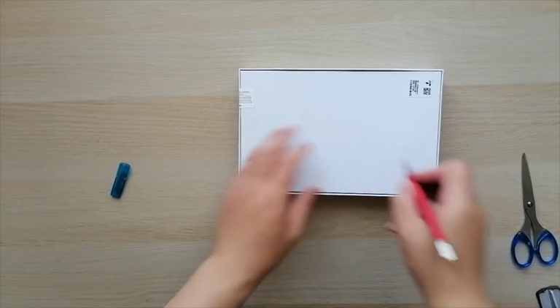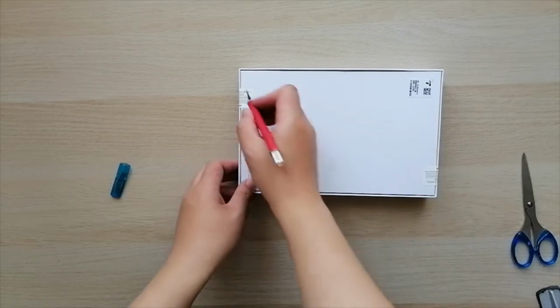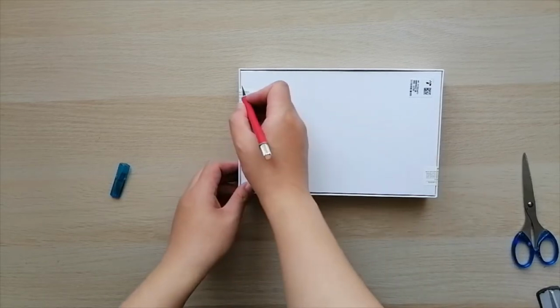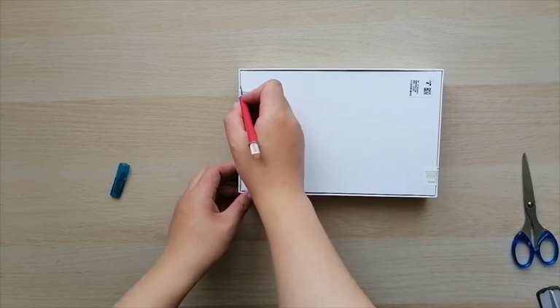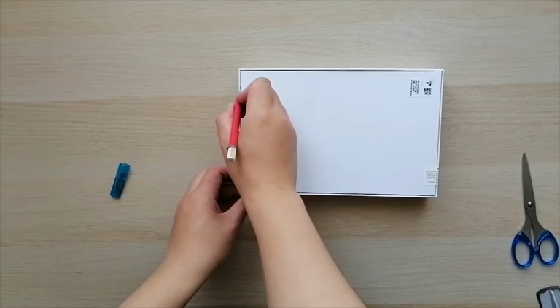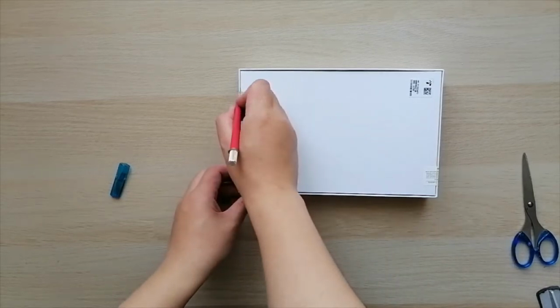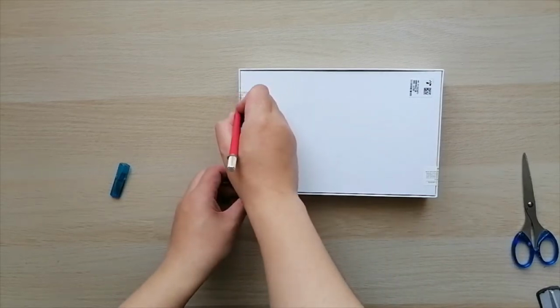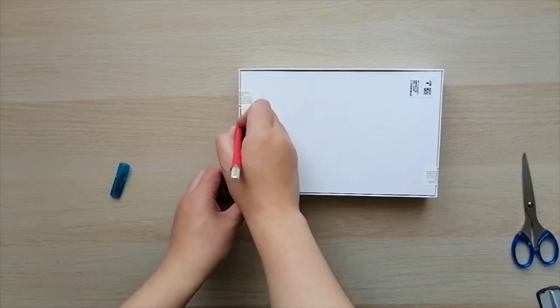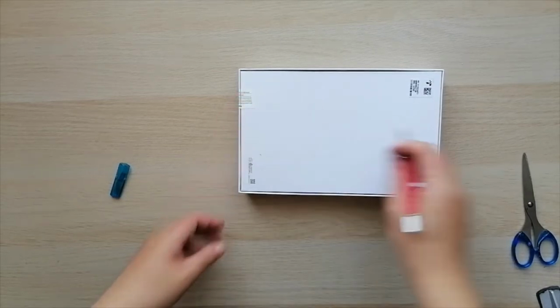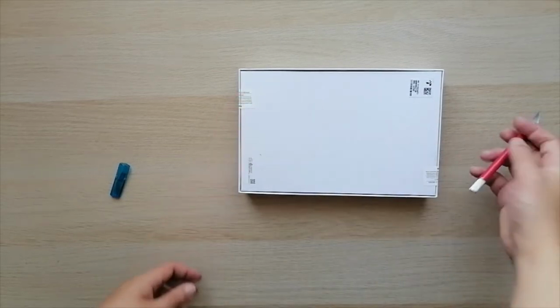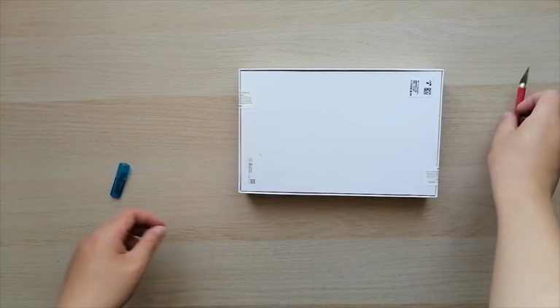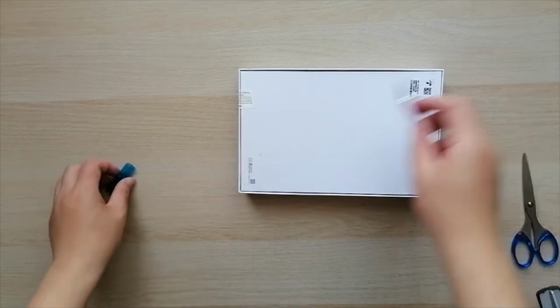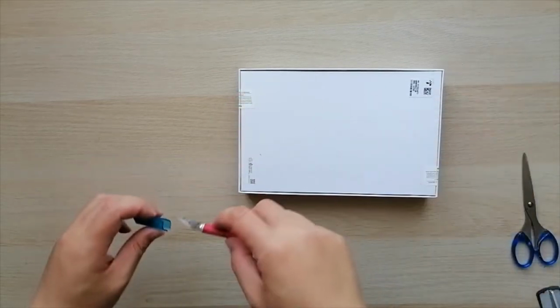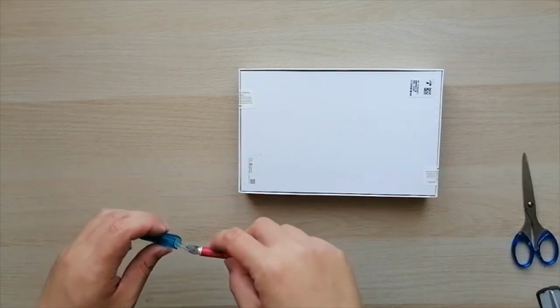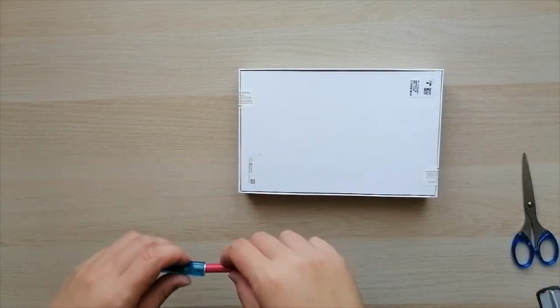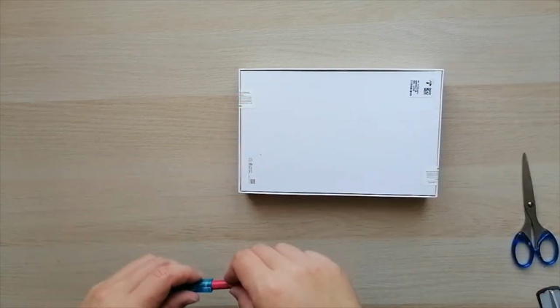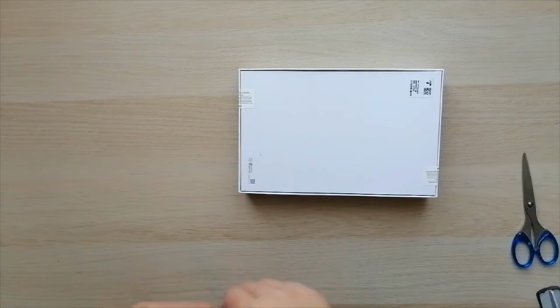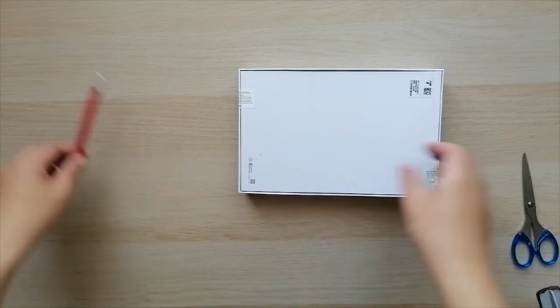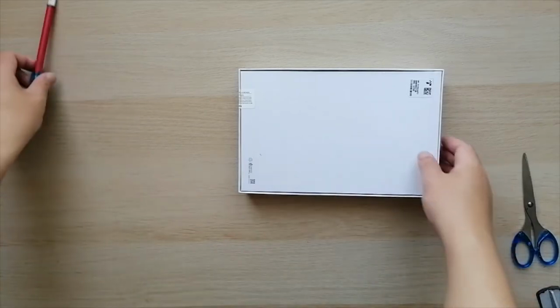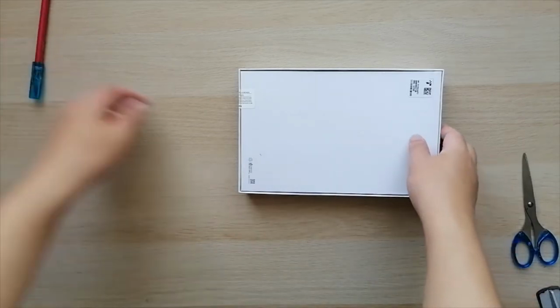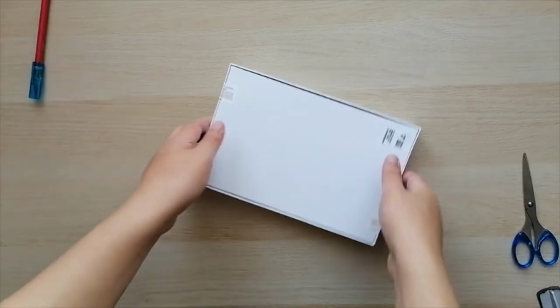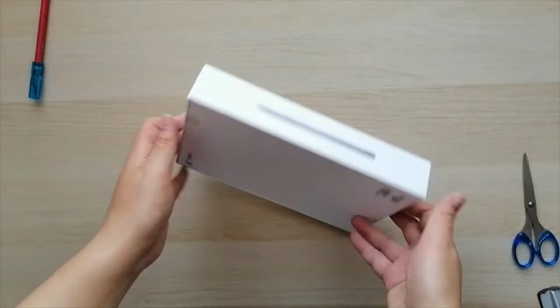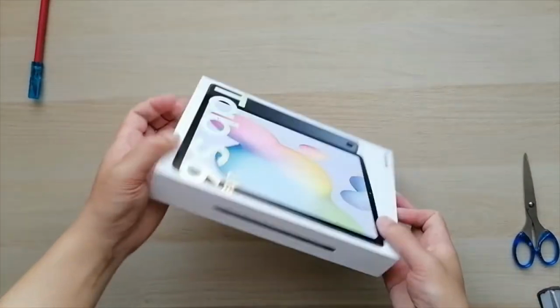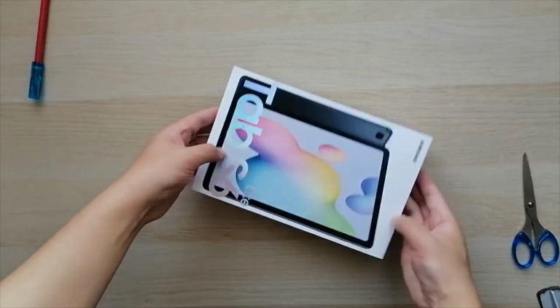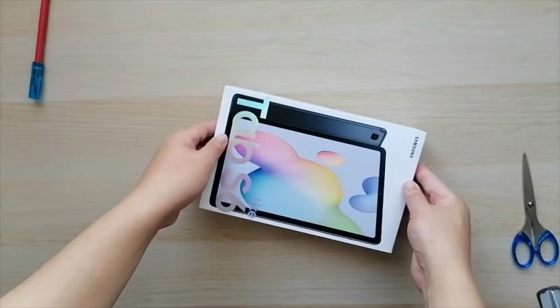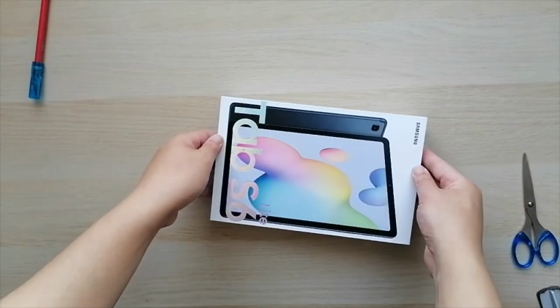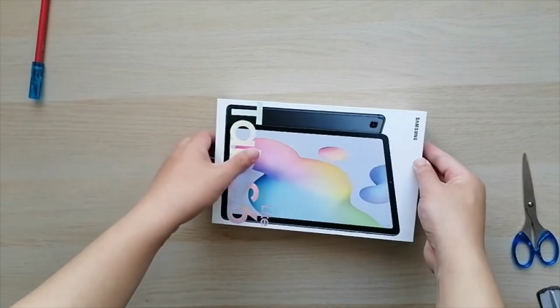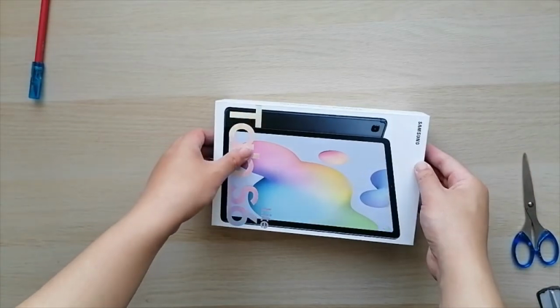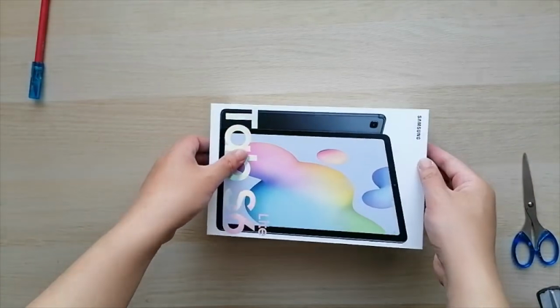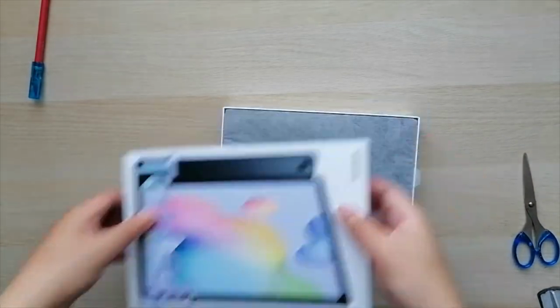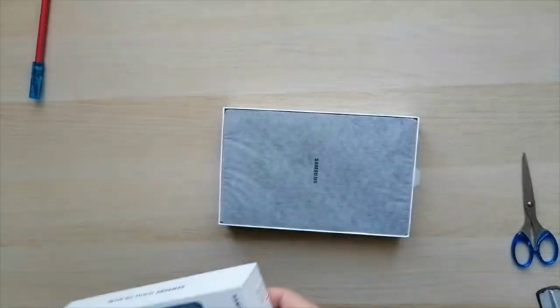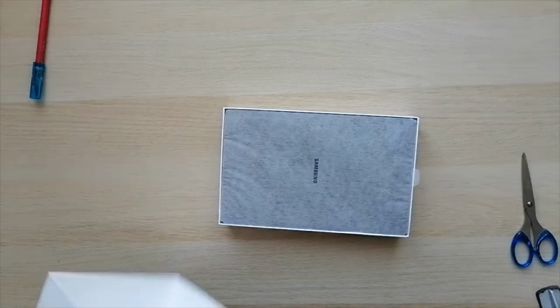So this is a 64GB model. The reason I went with Samsung is due to the expandable storage, and also because it comes with a free S Pen.